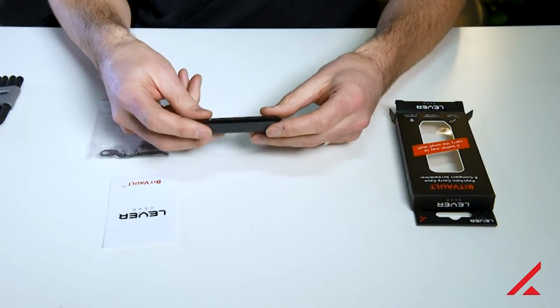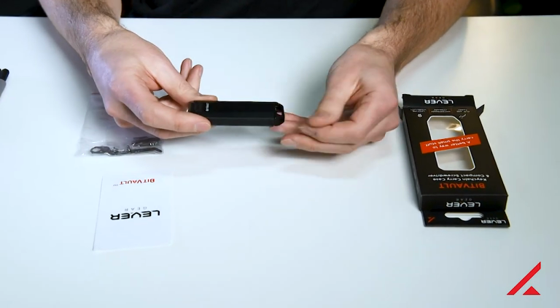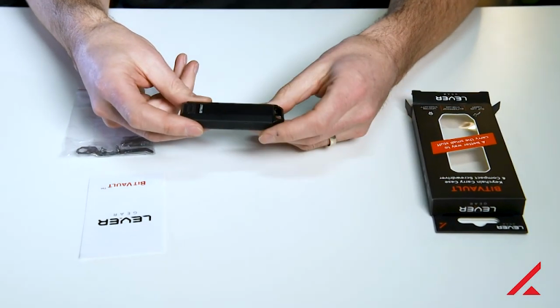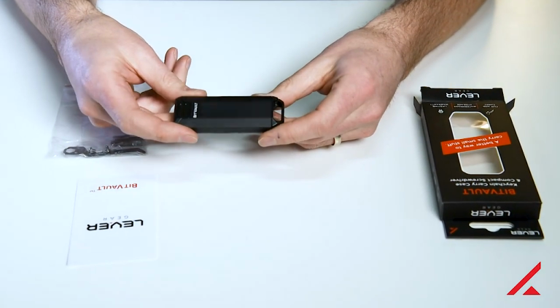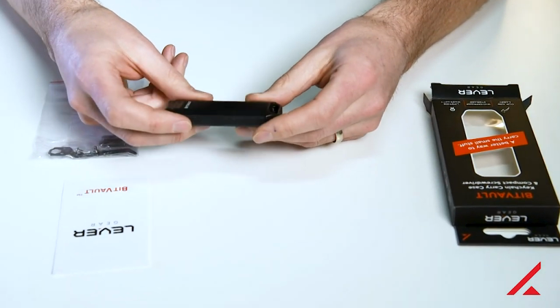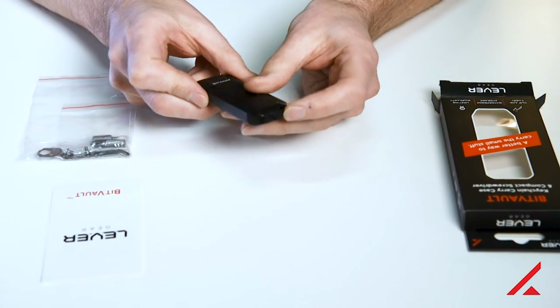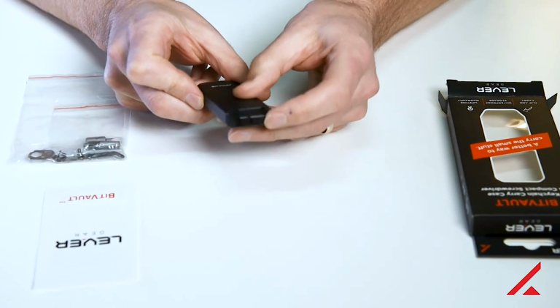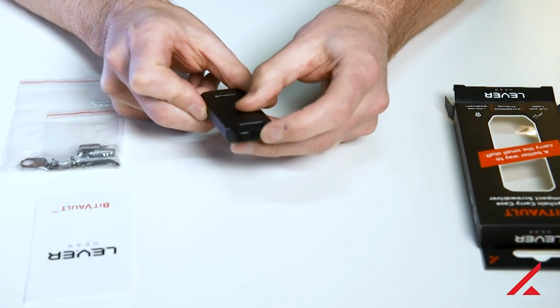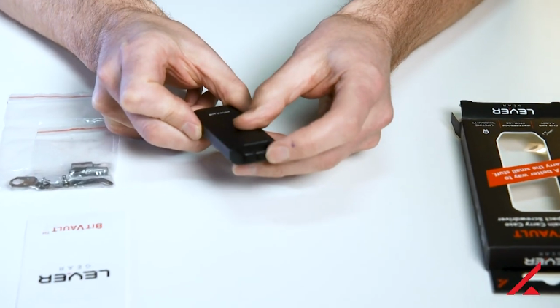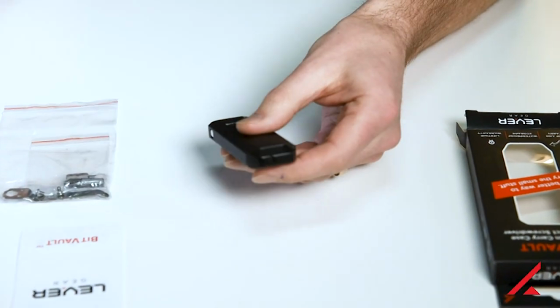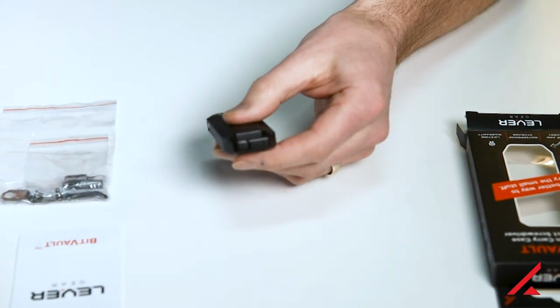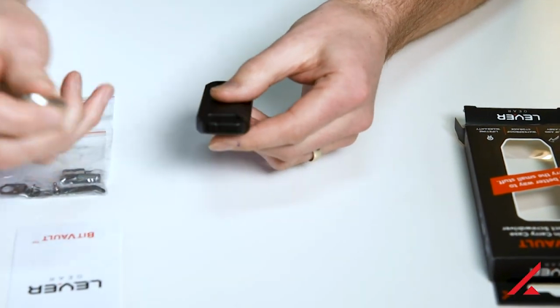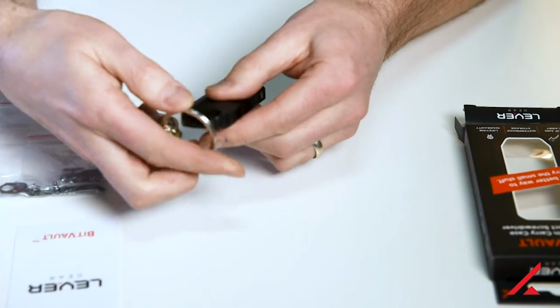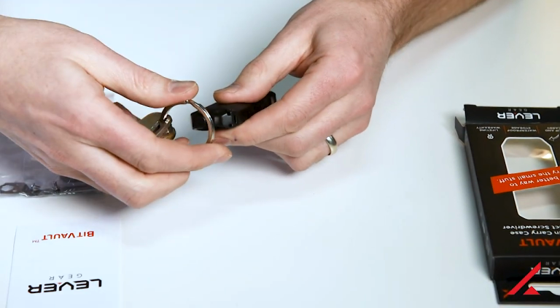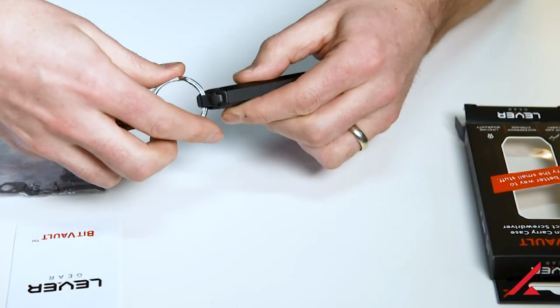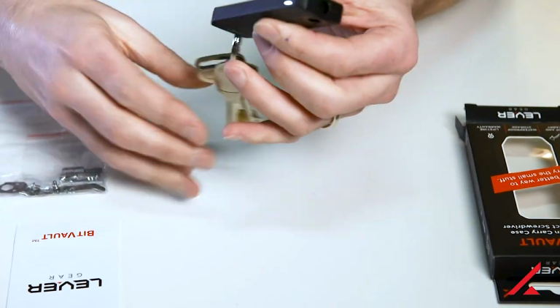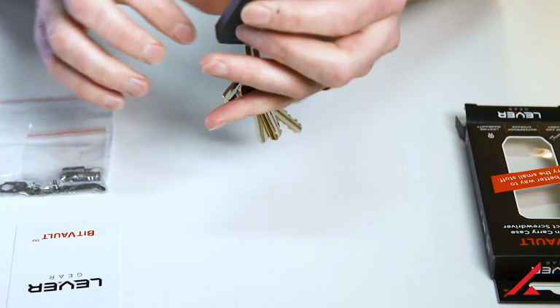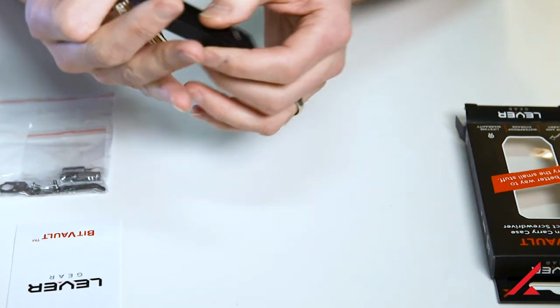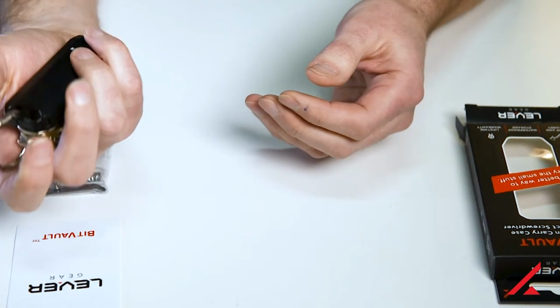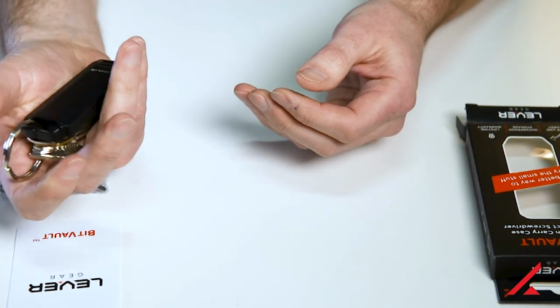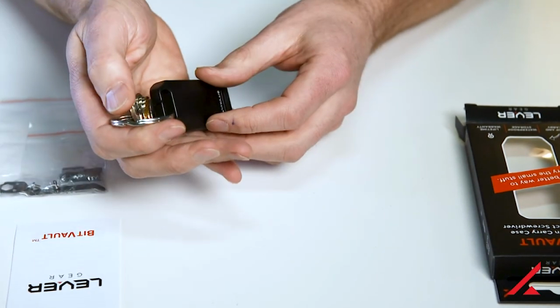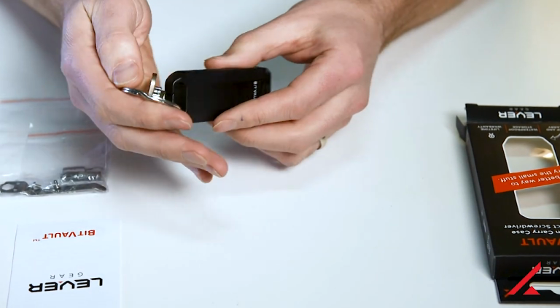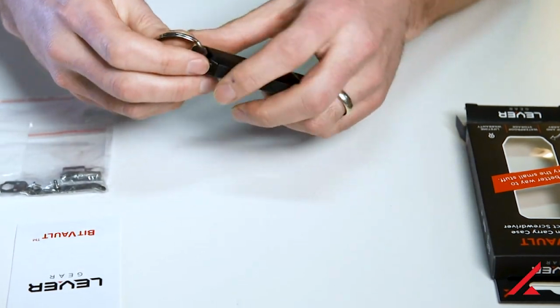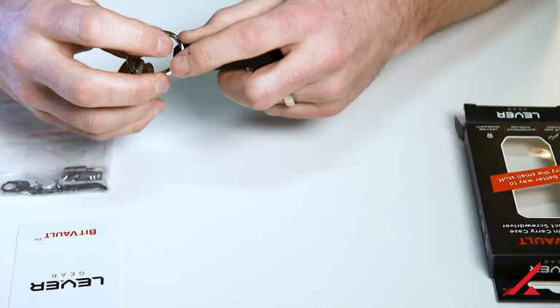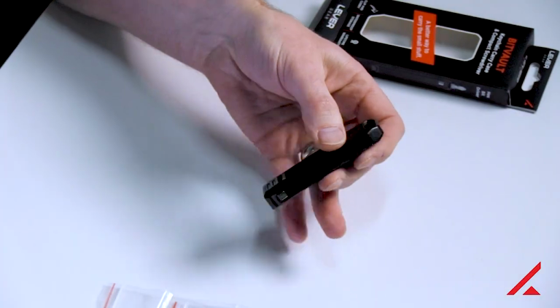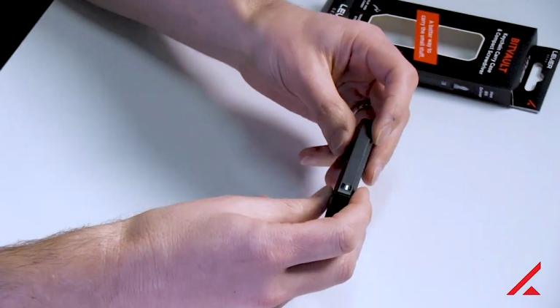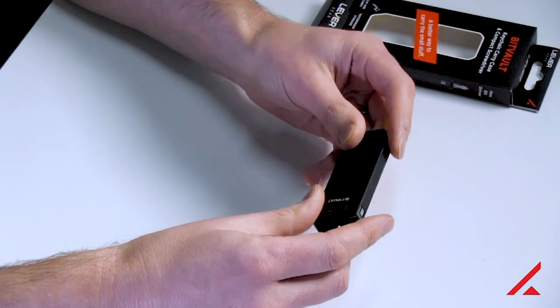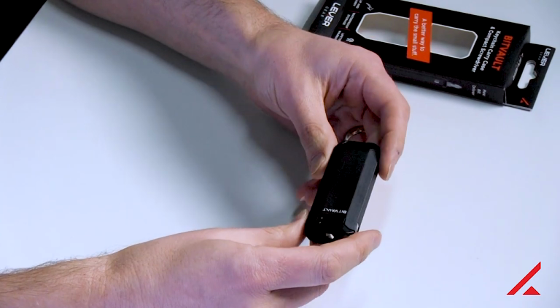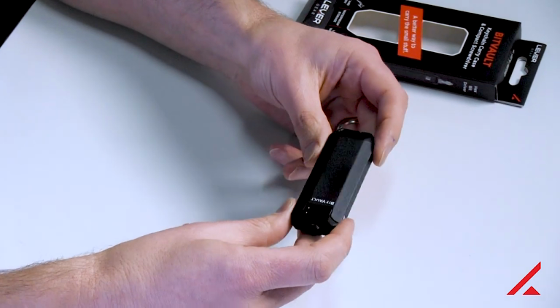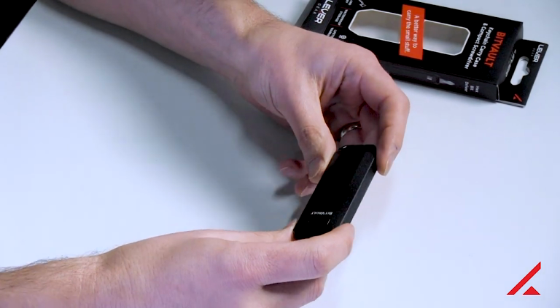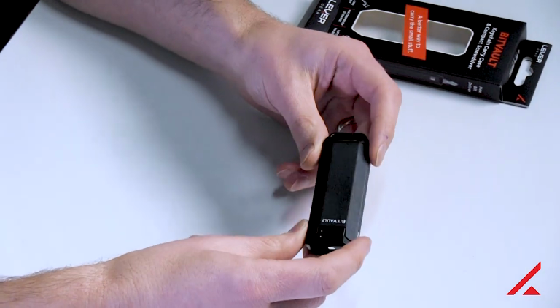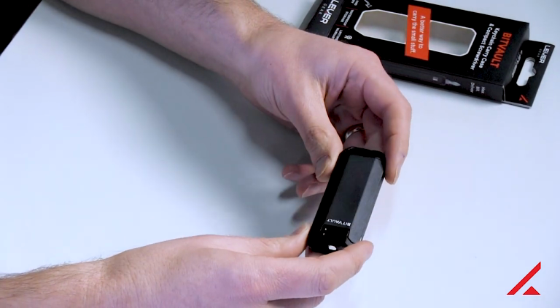Just a few things about the BitVault. First, there is a little clip here, so you can clip it onto your keychain. It's designed to sort of fit with your keys. Or you don't need to keep it on your keys — you can just keep it in a pocket.